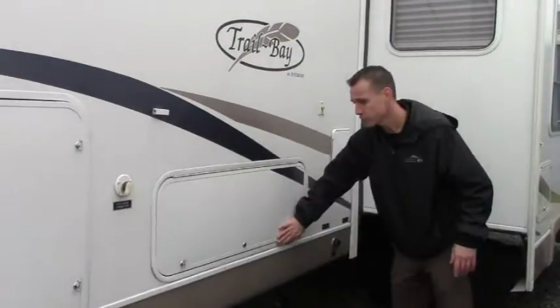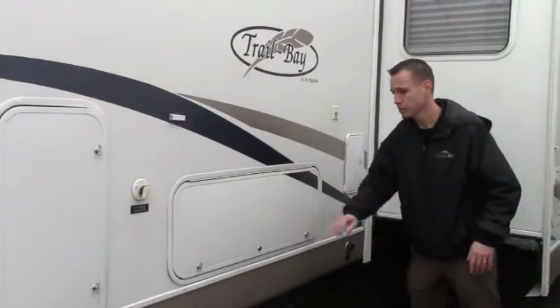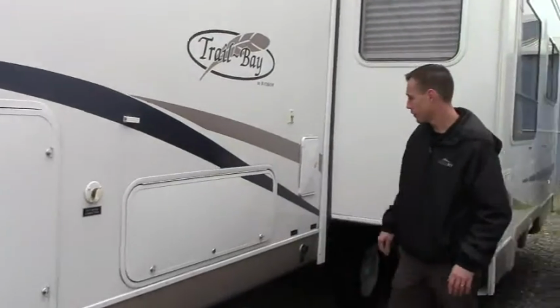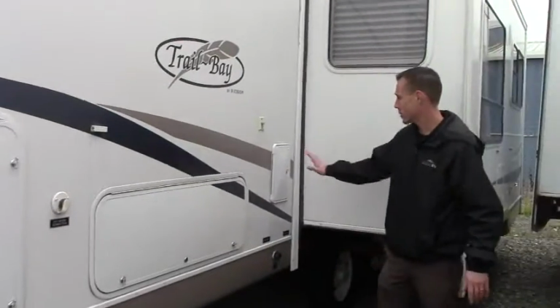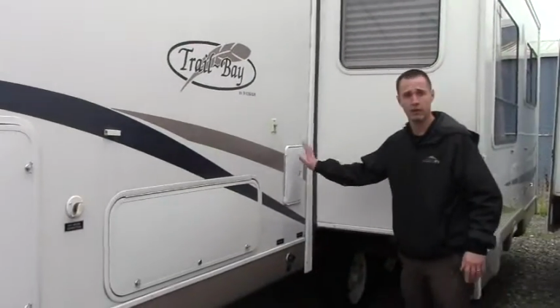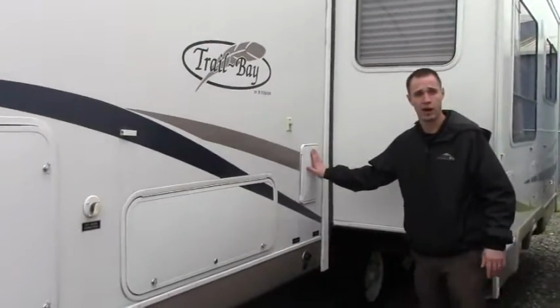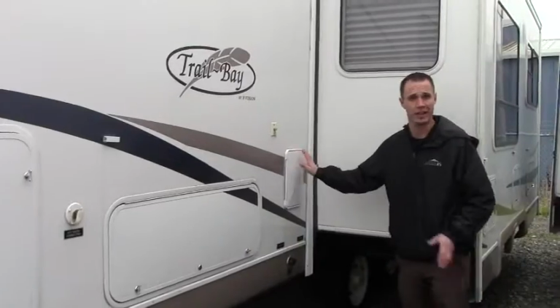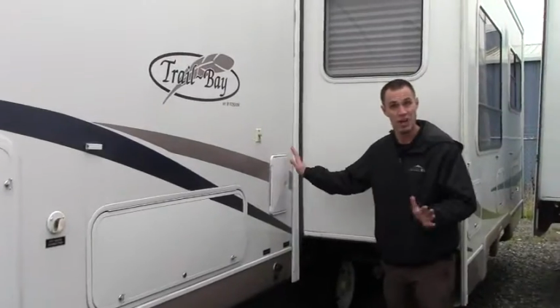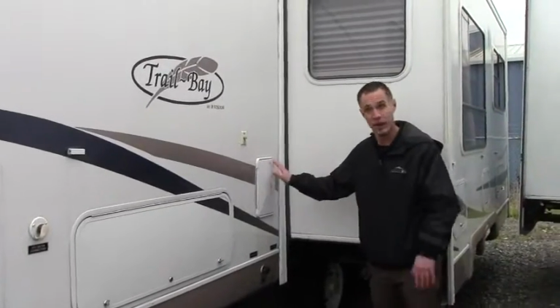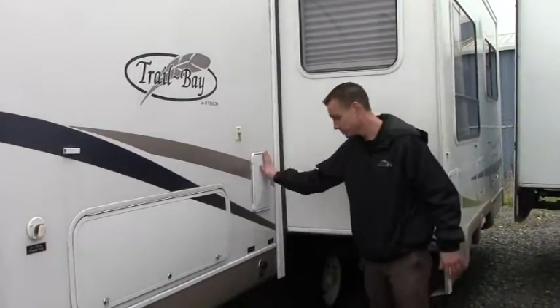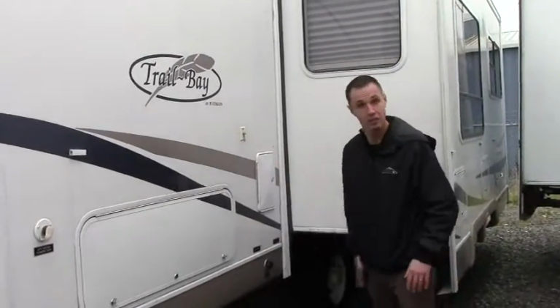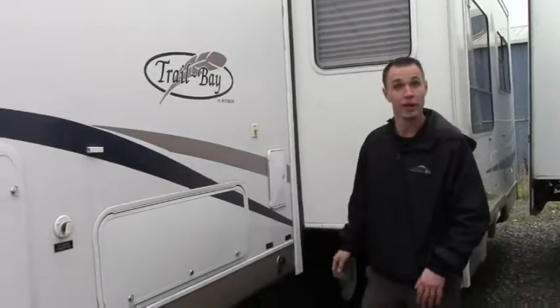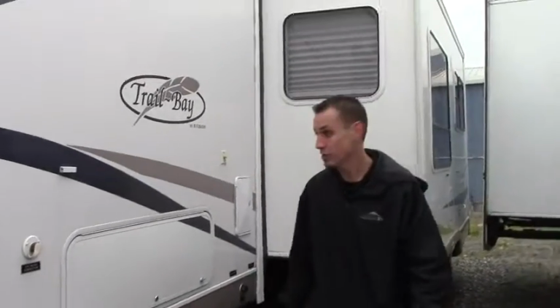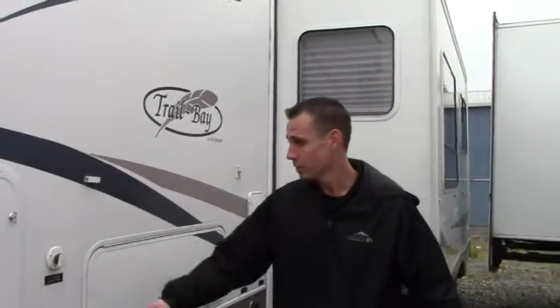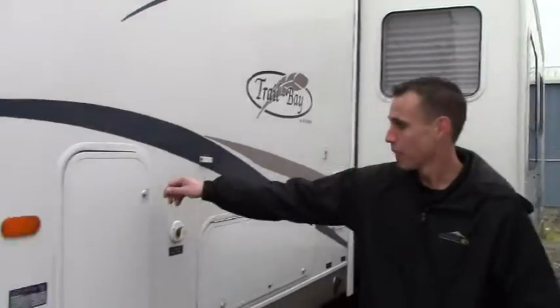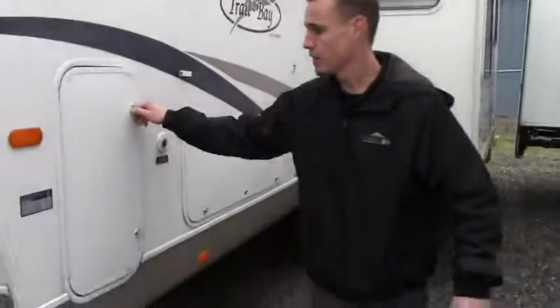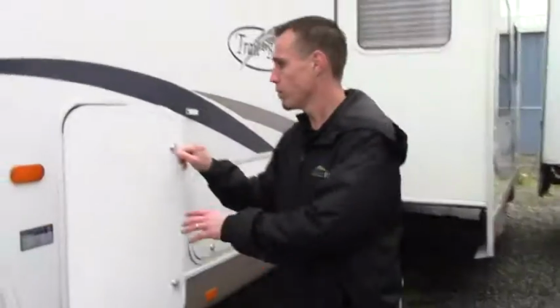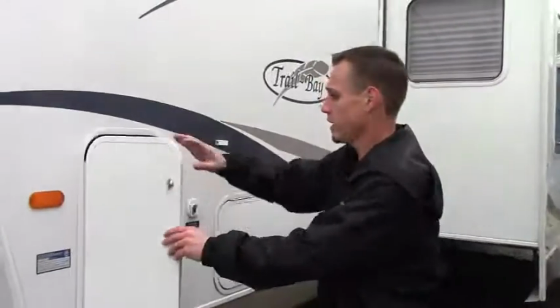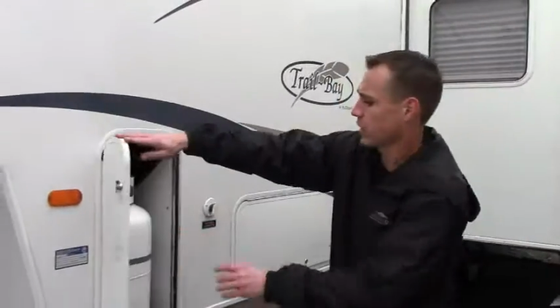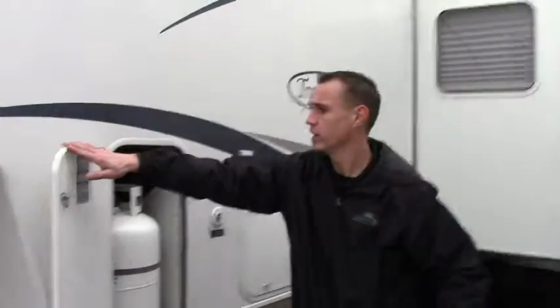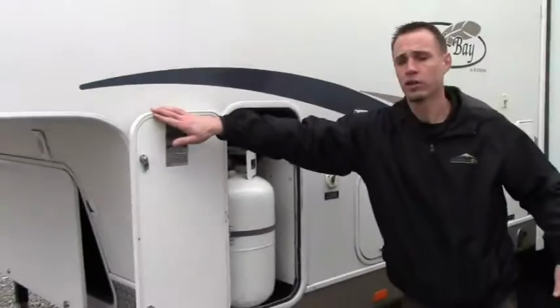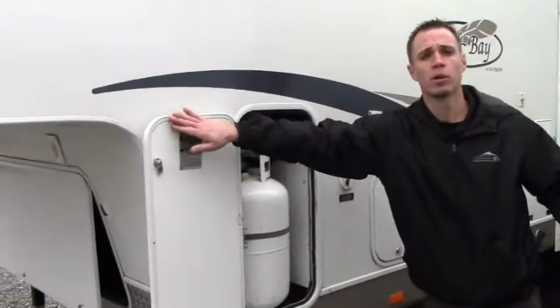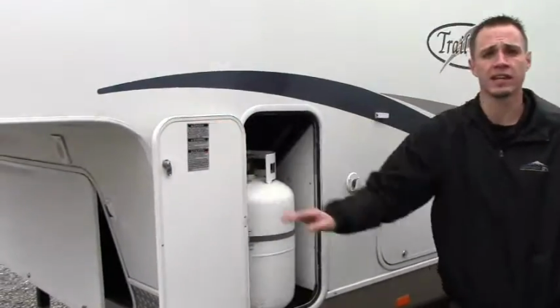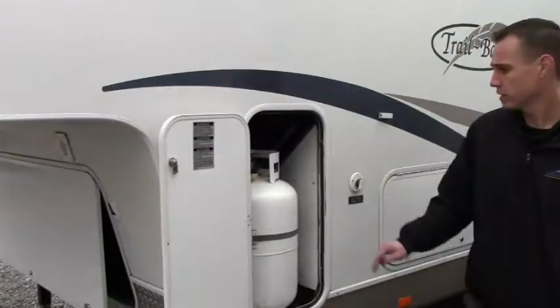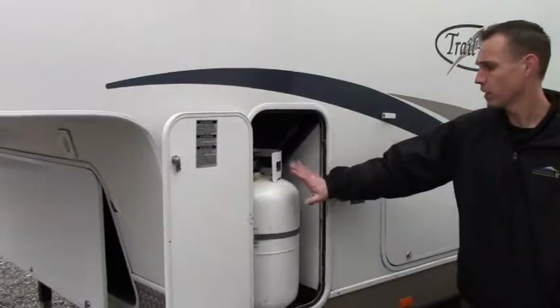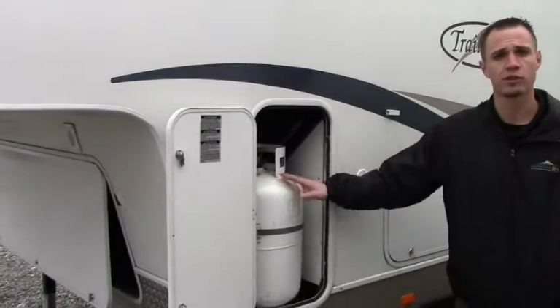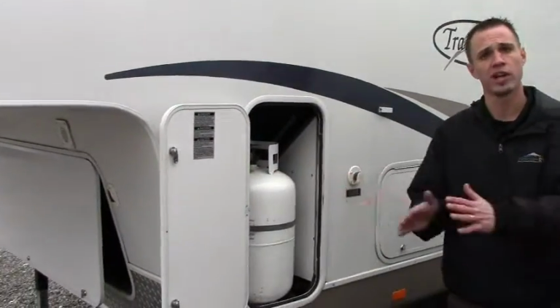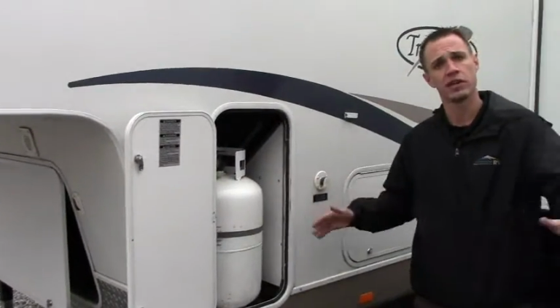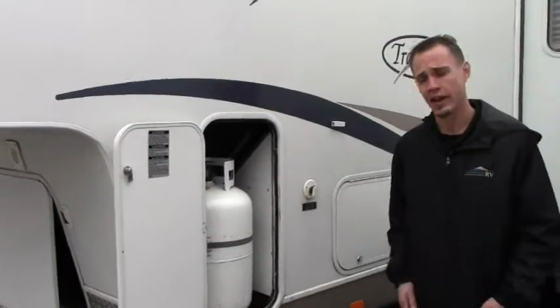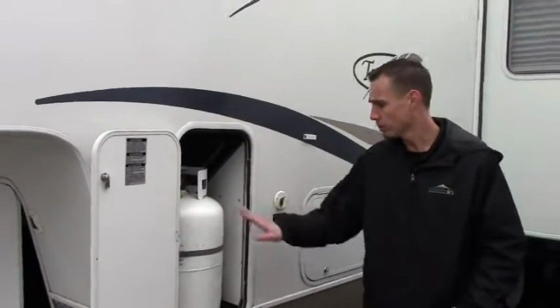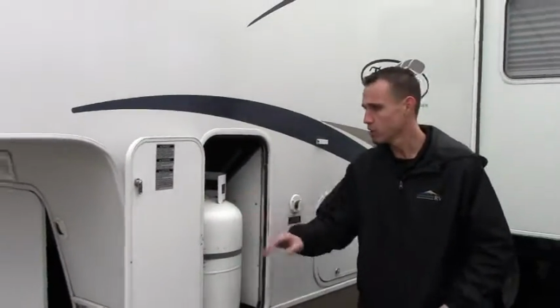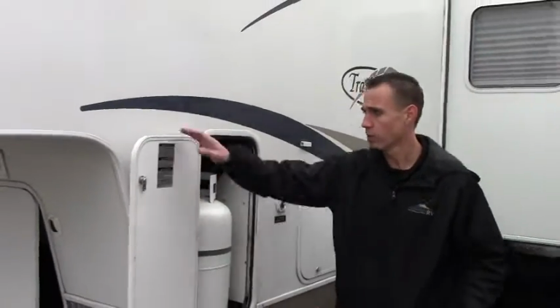This particular unit actually comes with an outdoor shower — I don't have a key on me right now, but it's there for all your outdoor needs. Here we've got a propane tank. This is kind of unique: there are two propane tanks on this unit, but they're stored adjacent on either side, so this is one of them.